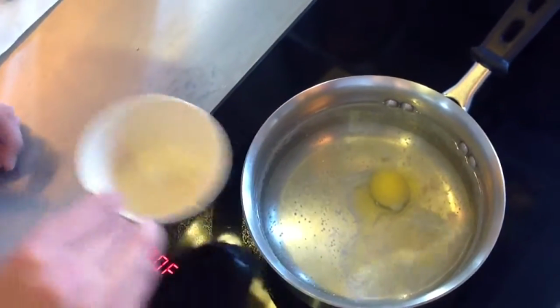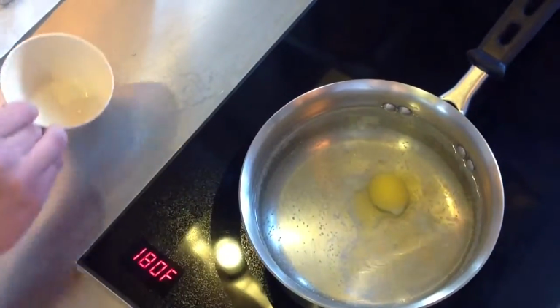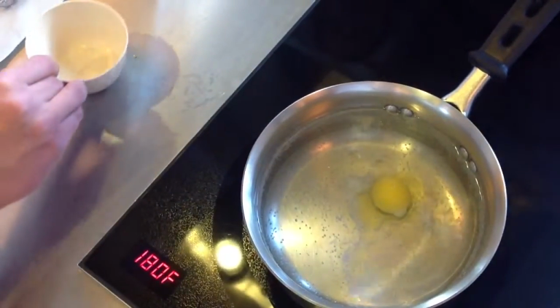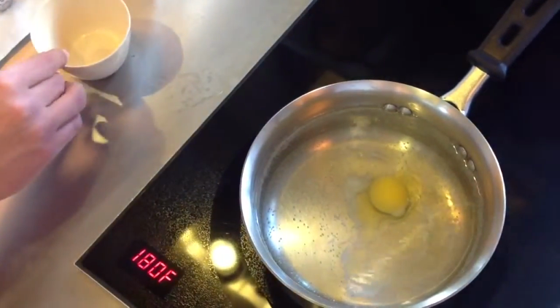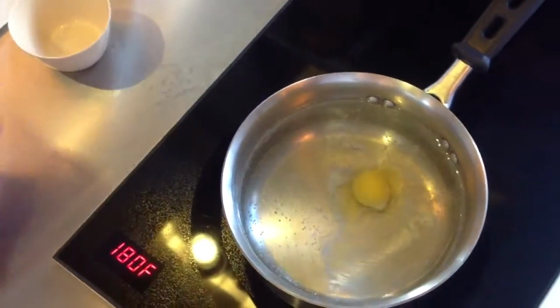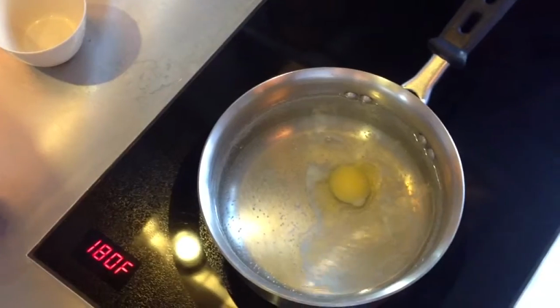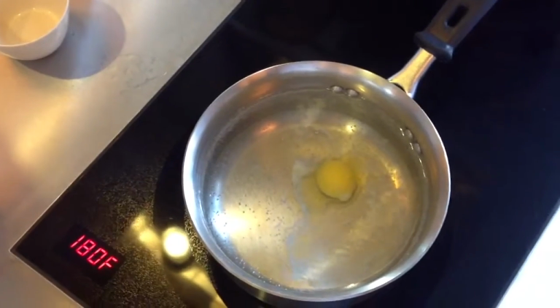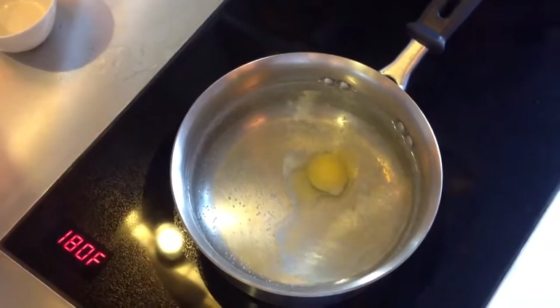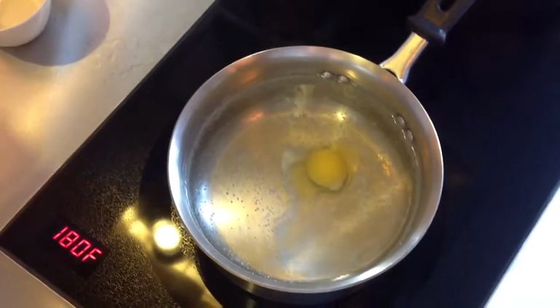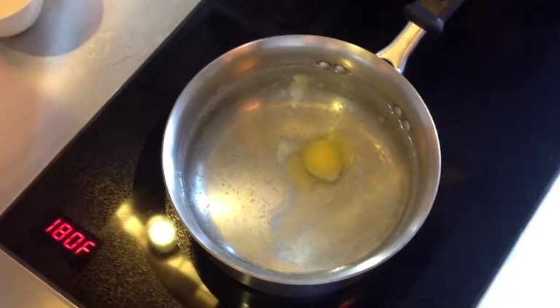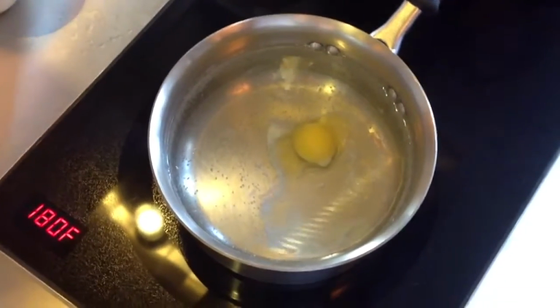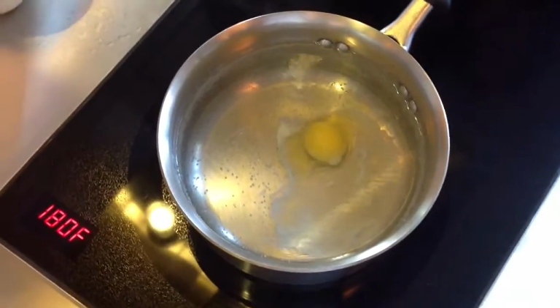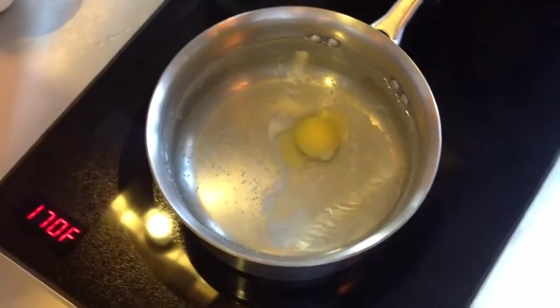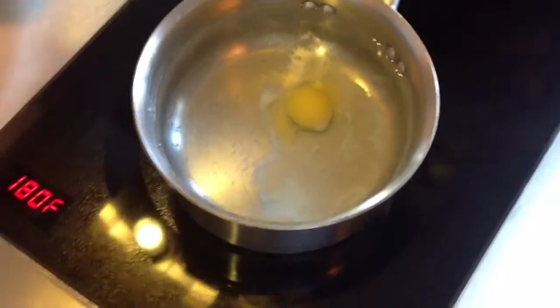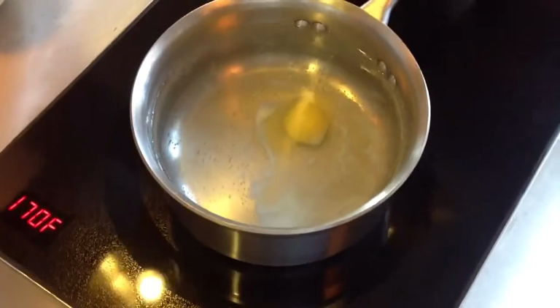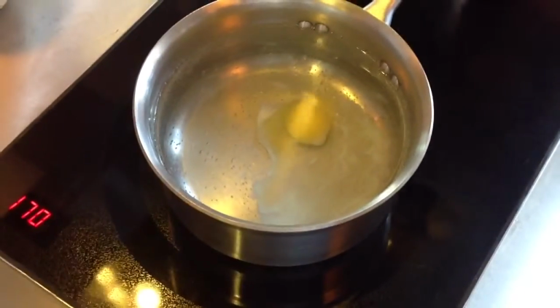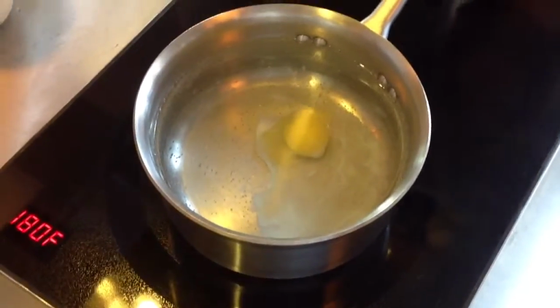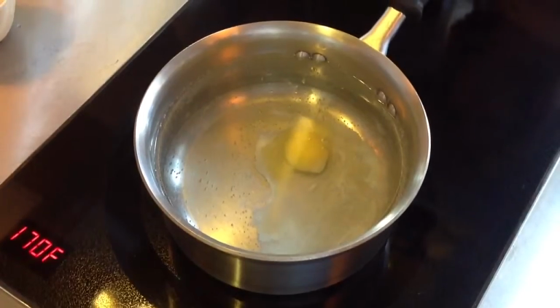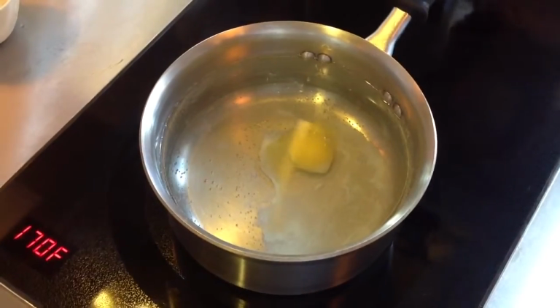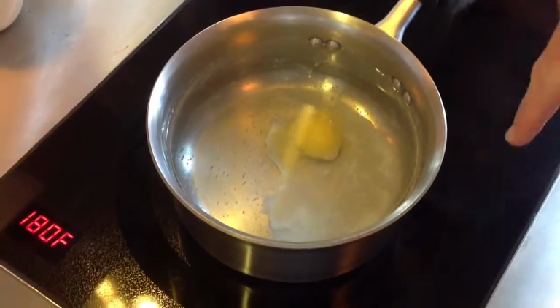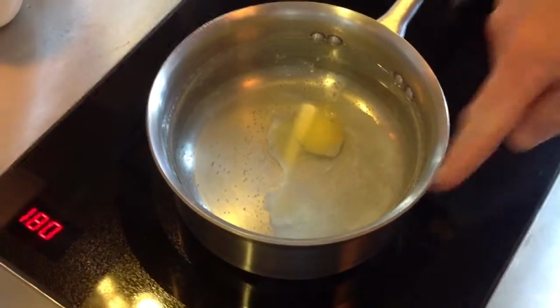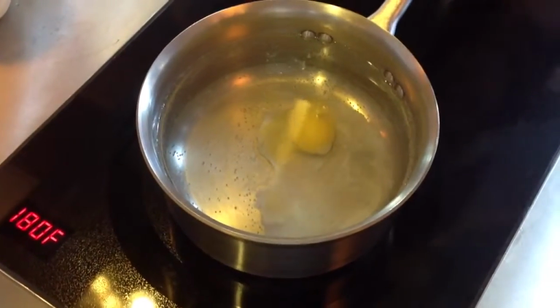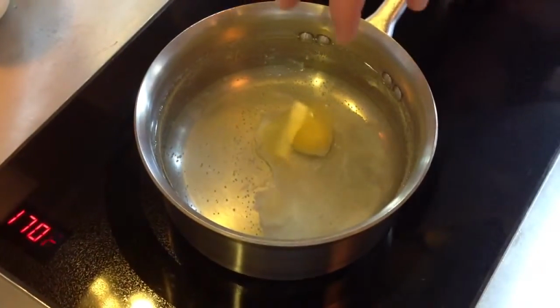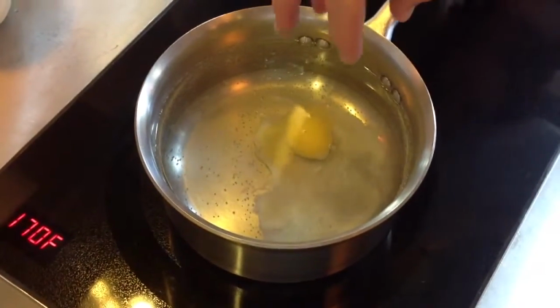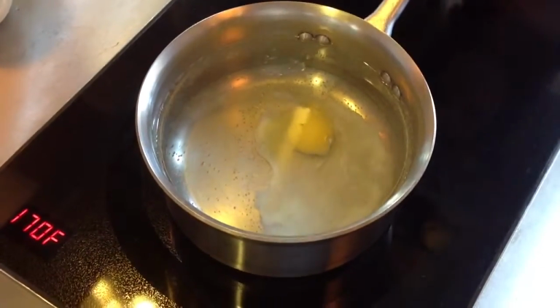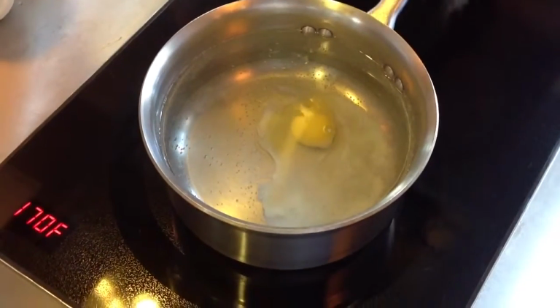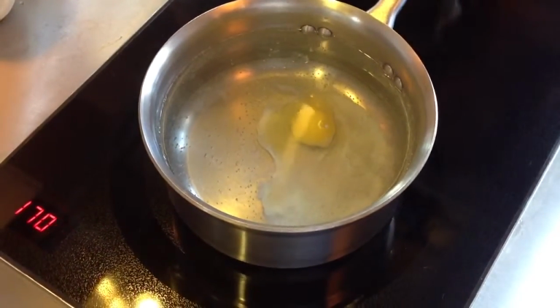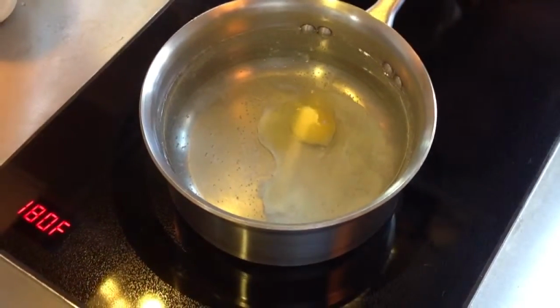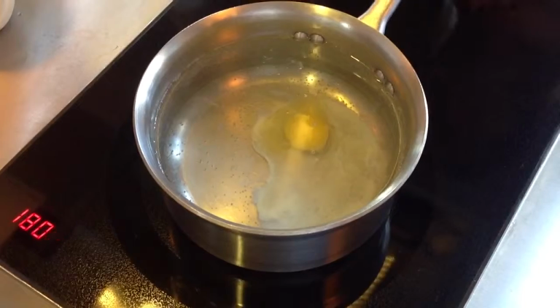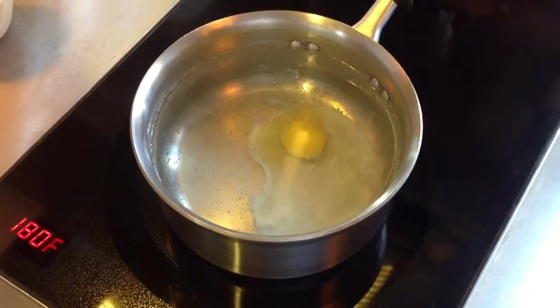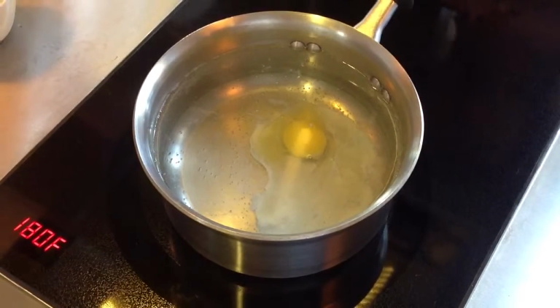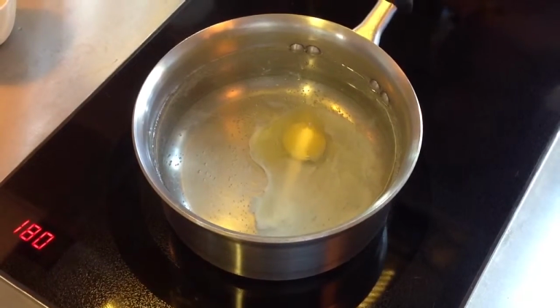So far so good. You can see the outer white — that liquidy part — is all out here, and the secondary white is all around the yolk right now. It's good, it's normal.